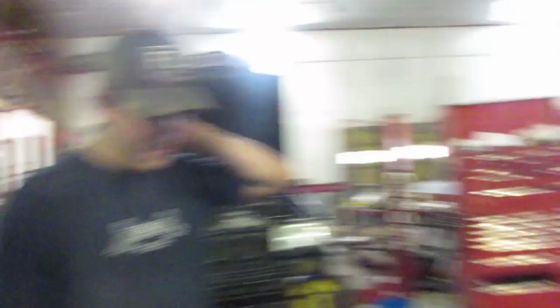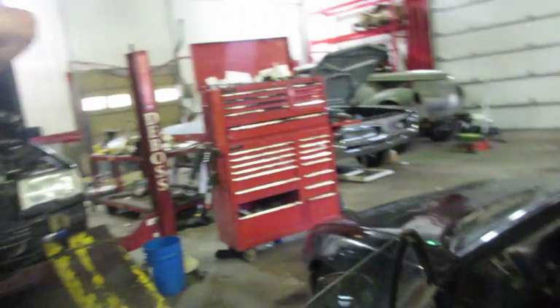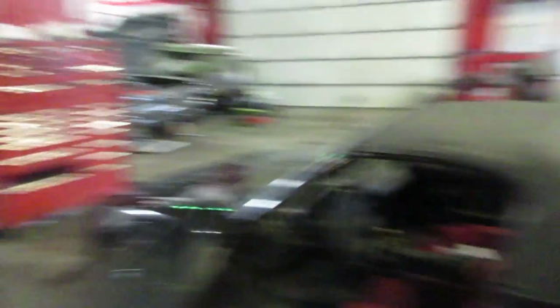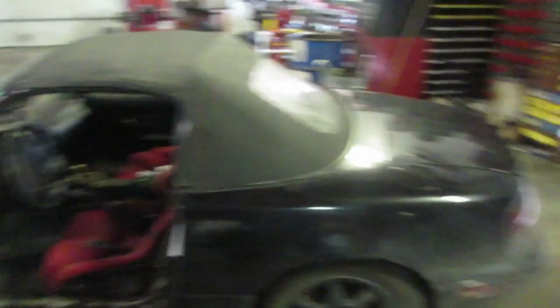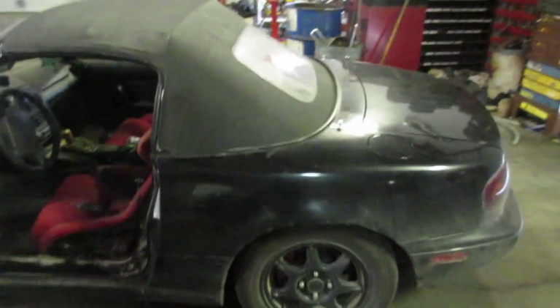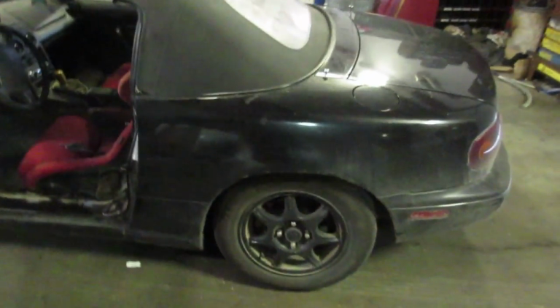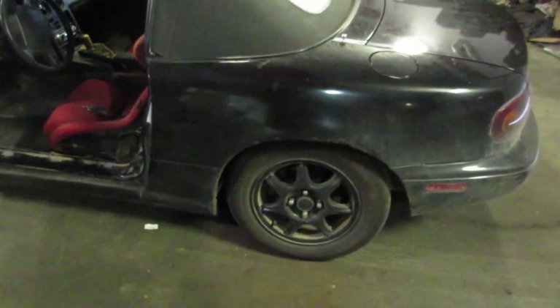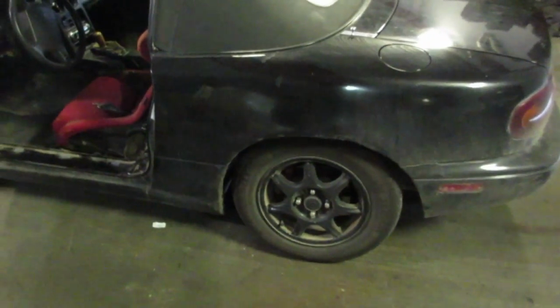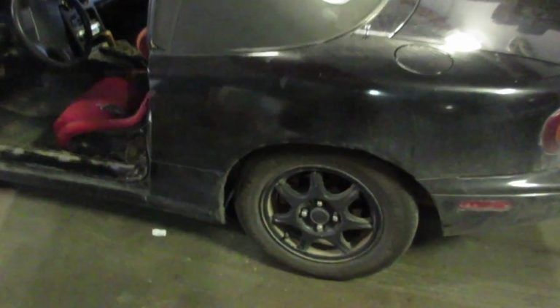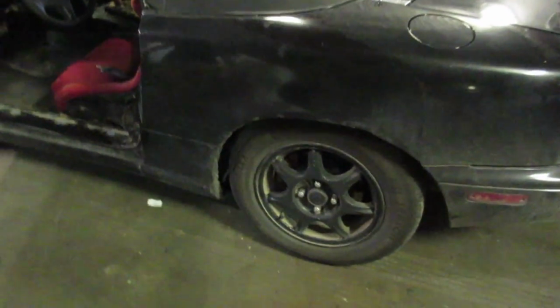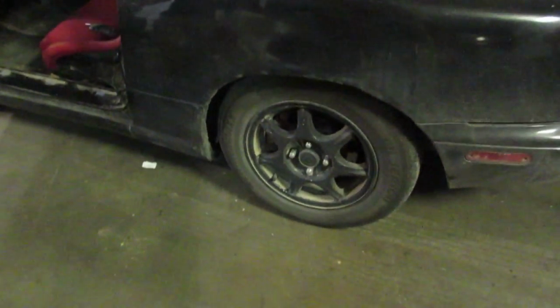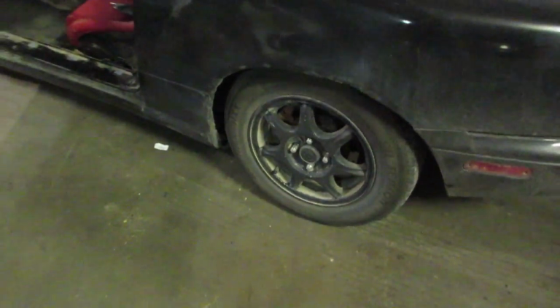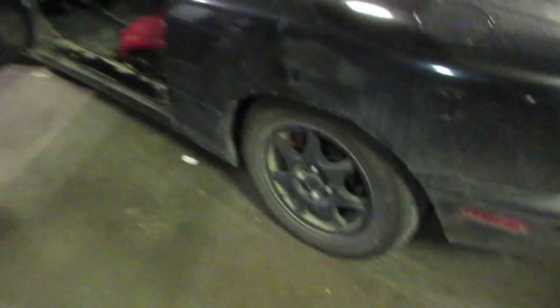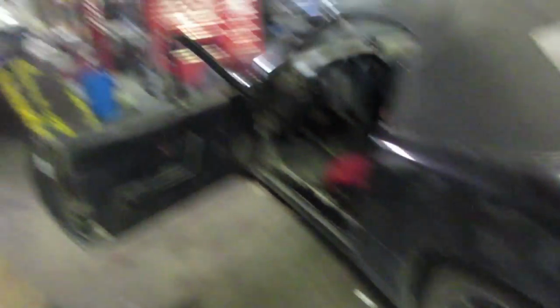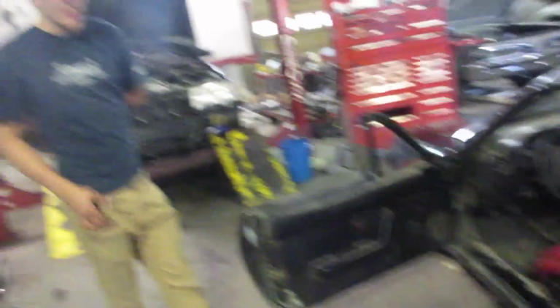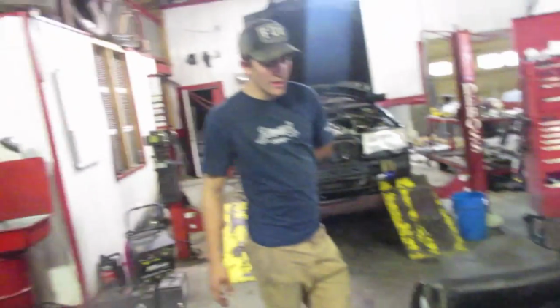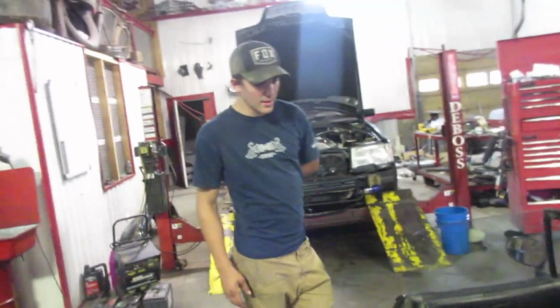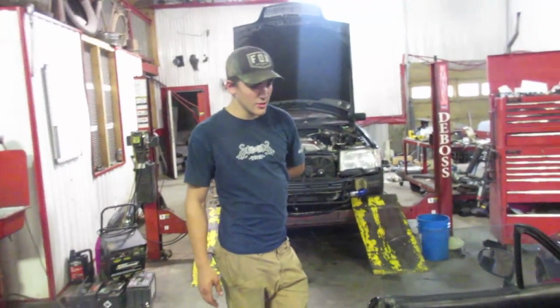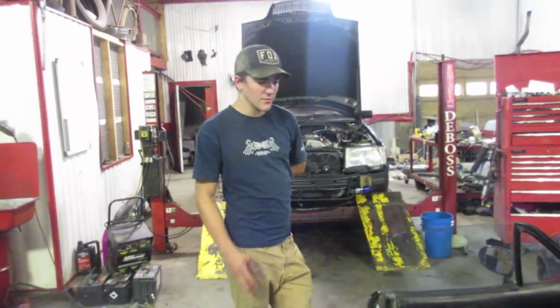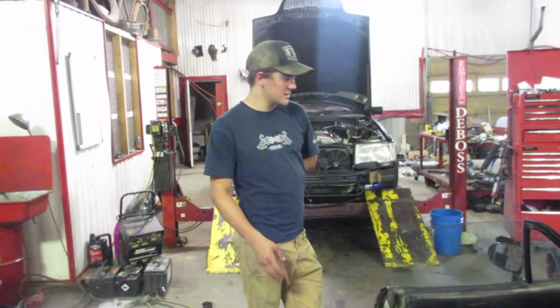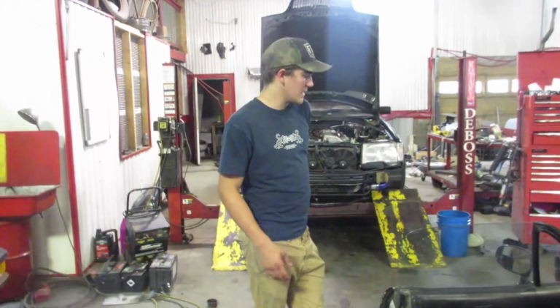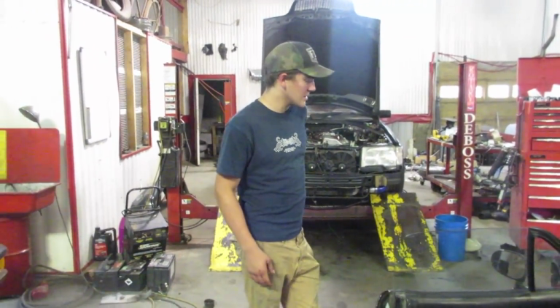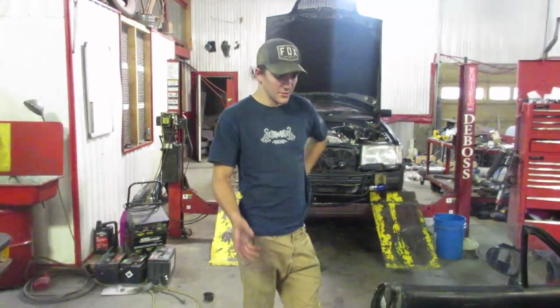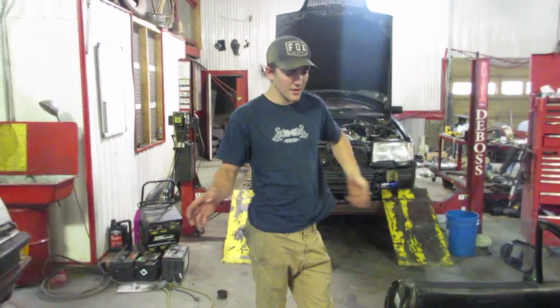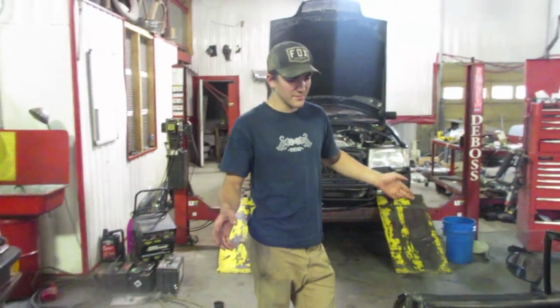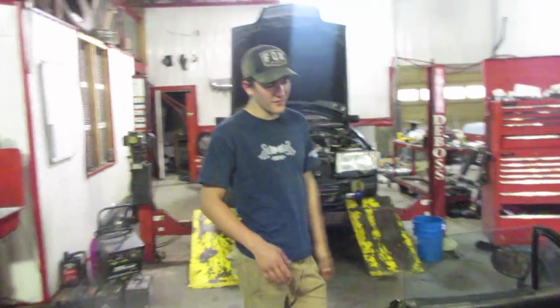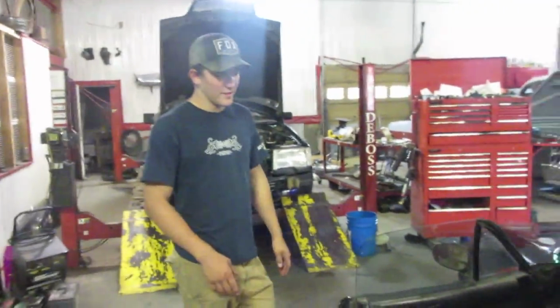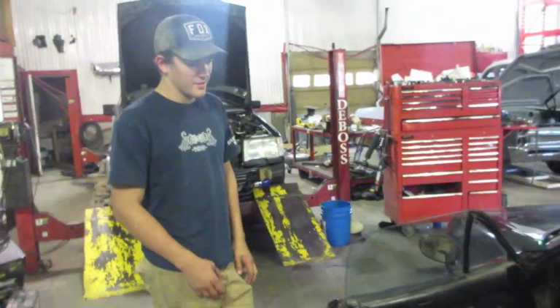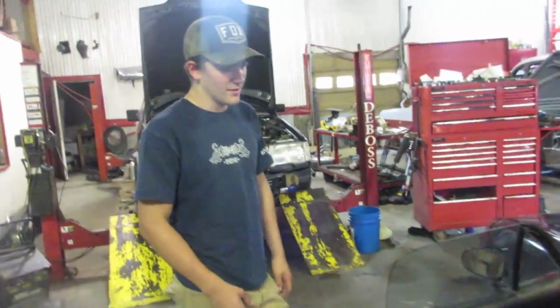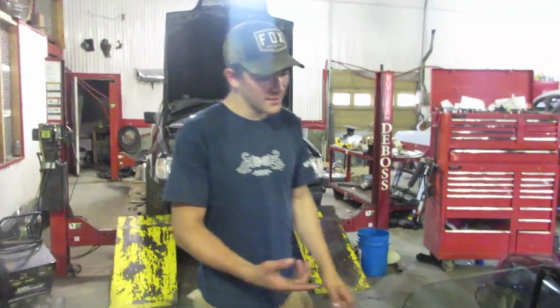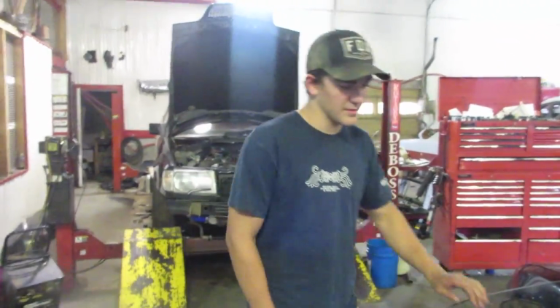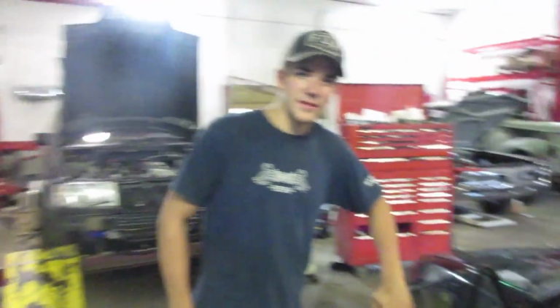And you lowered it? Yep. I put — I don't know how to pronounce it — but coilovers in there. I dropped it three inches. I still got to get new tires and rims to fit the offset, but.